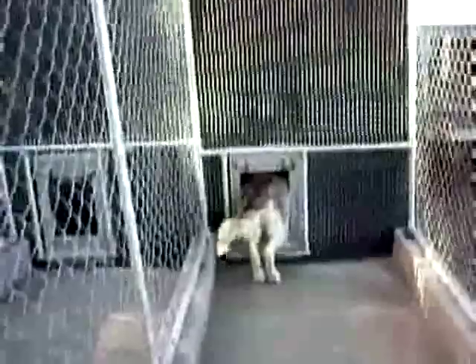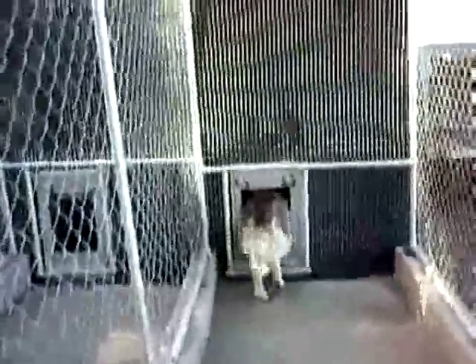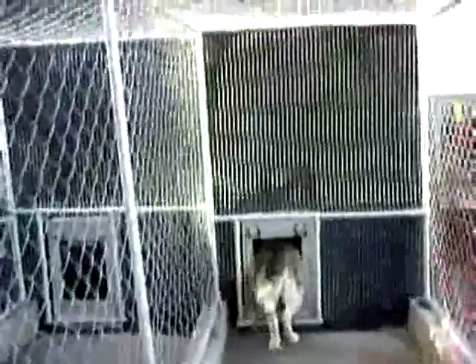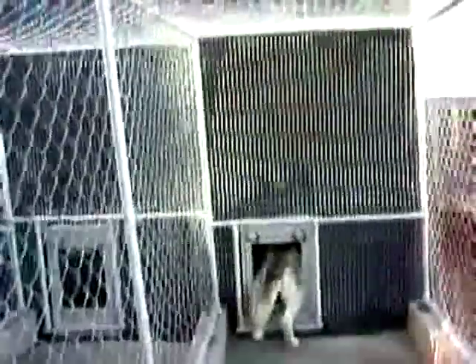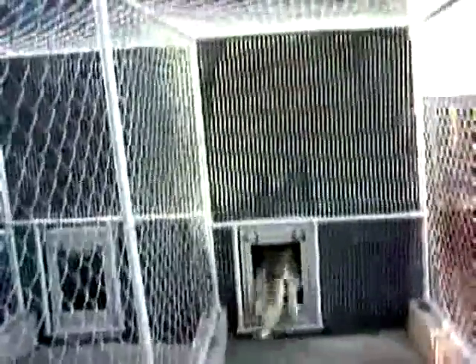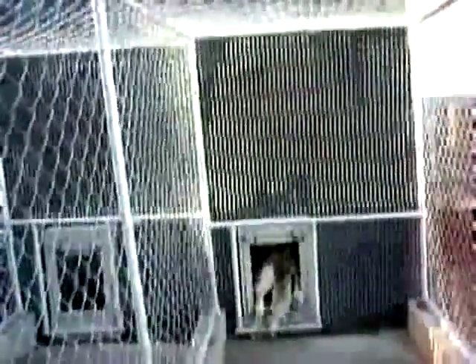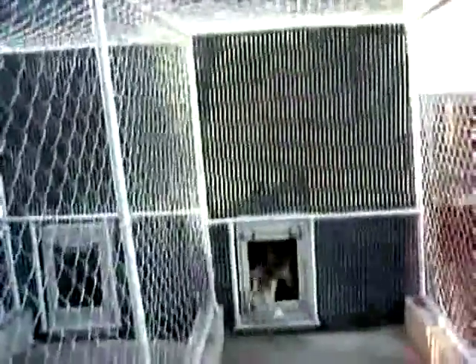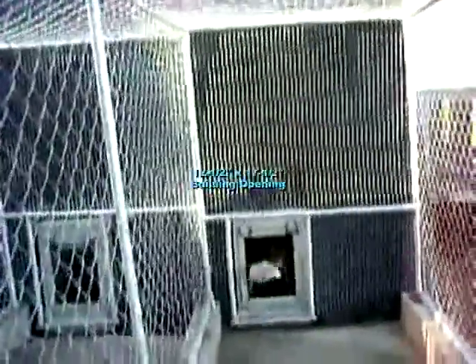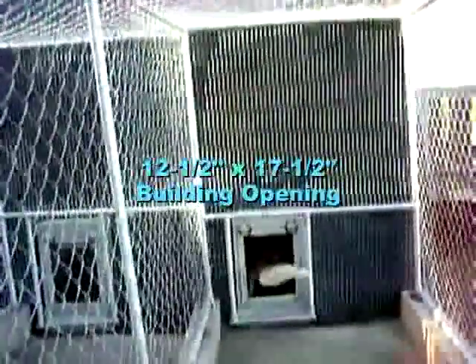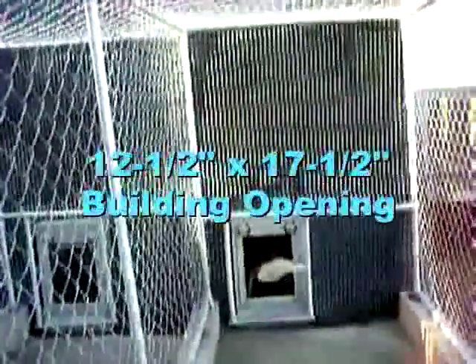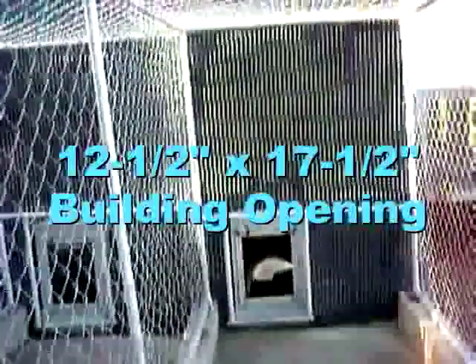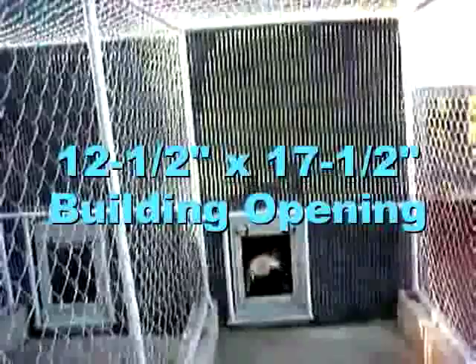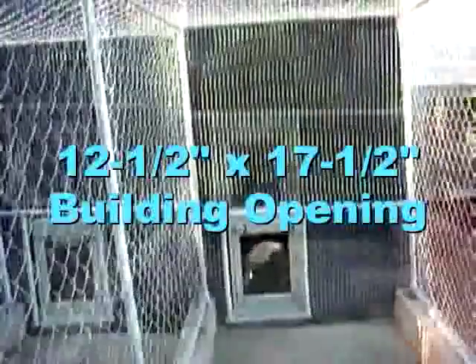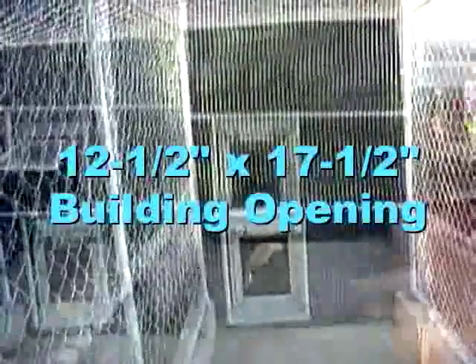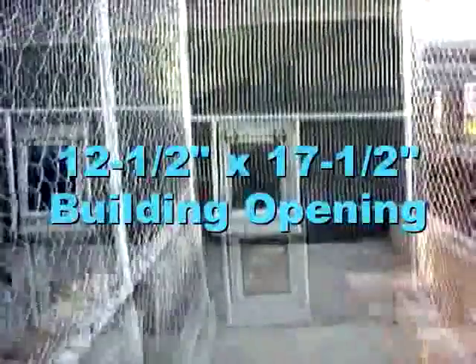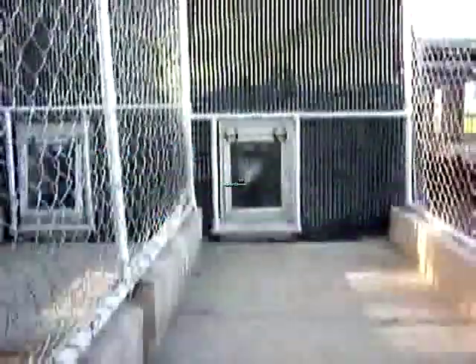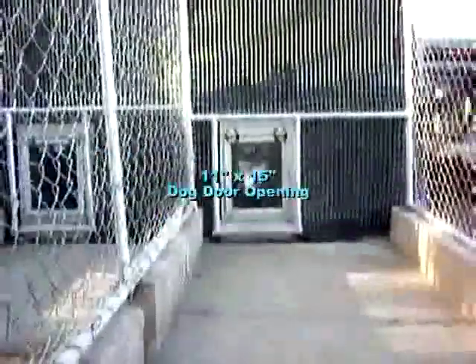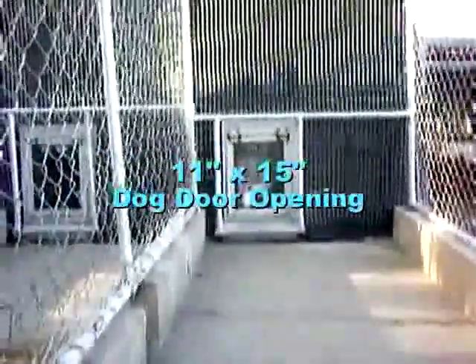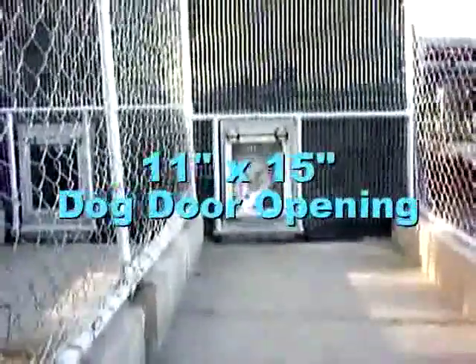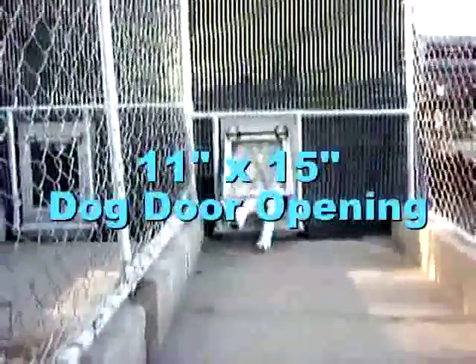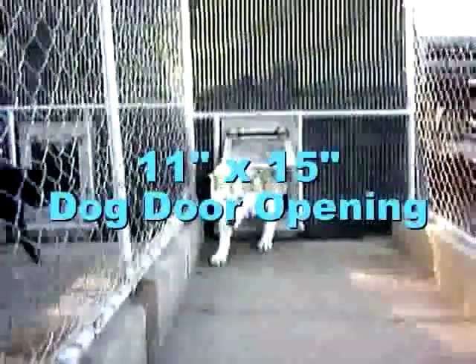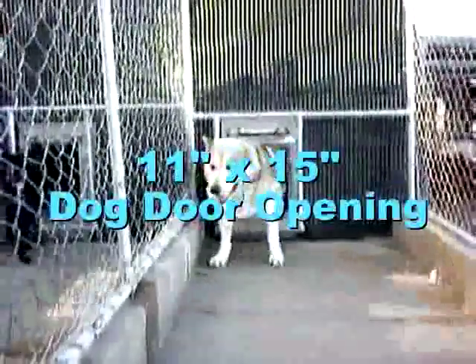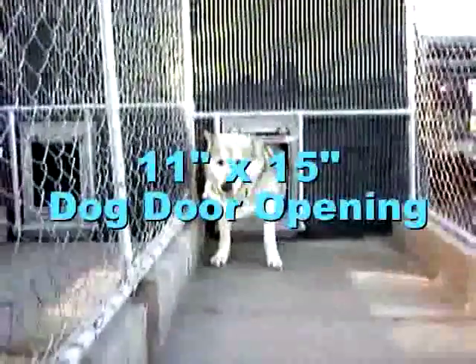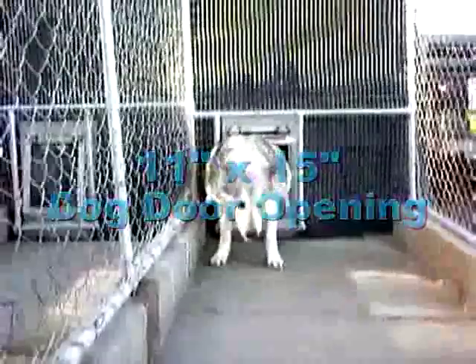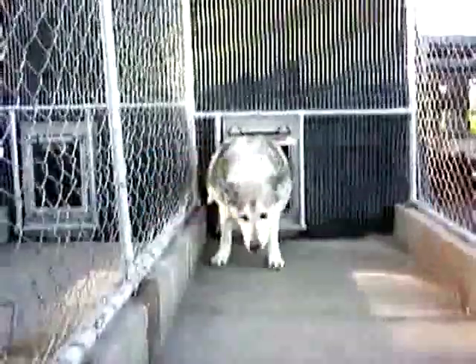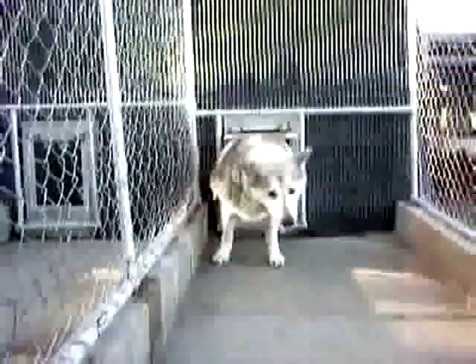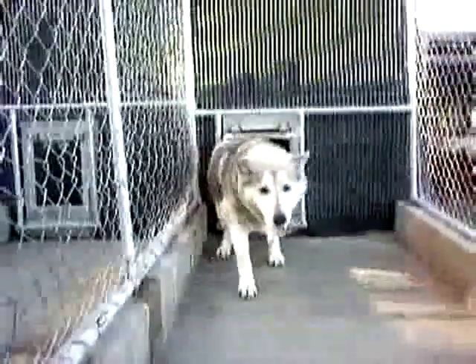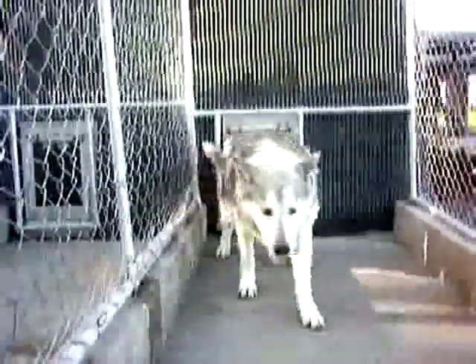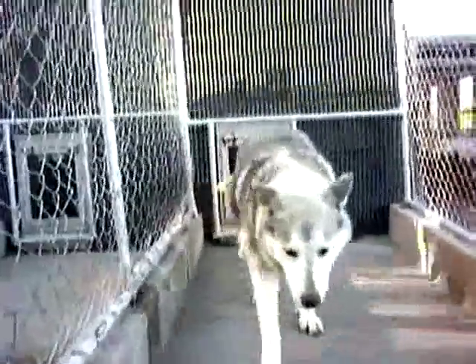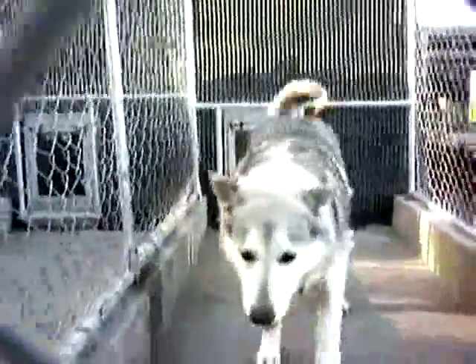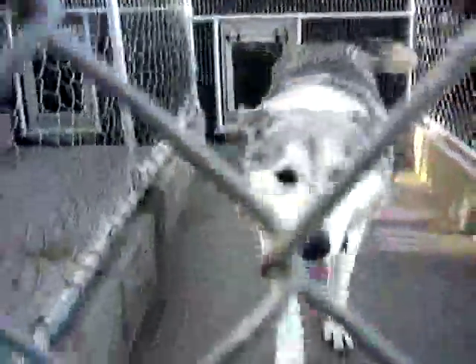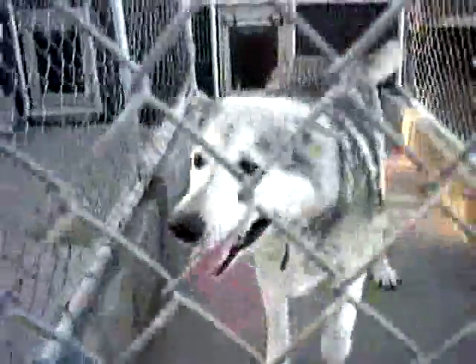Being this big, you would think she would not fit through the heavy-duty dog door, with its building opening of 12 and a half by 17 and a half inches and a door frame opening of 11 by 15 inches. But let's watch.